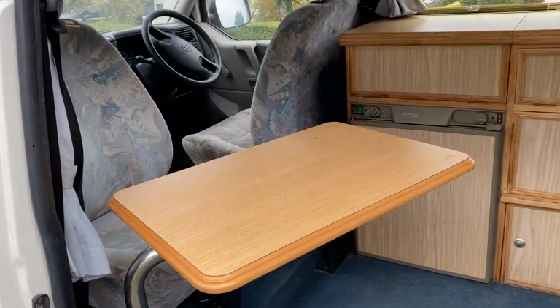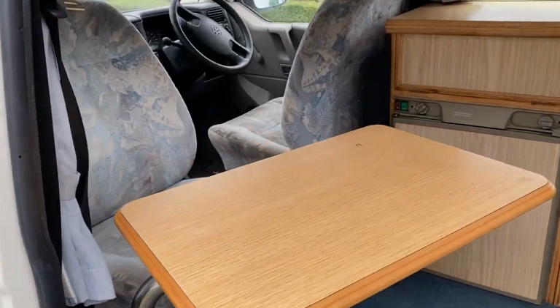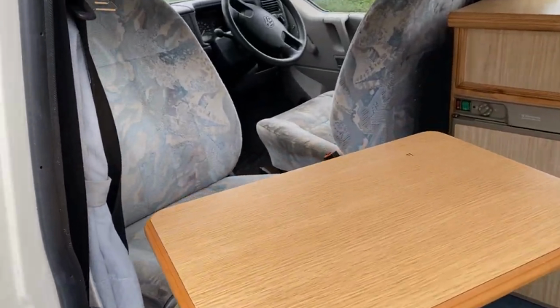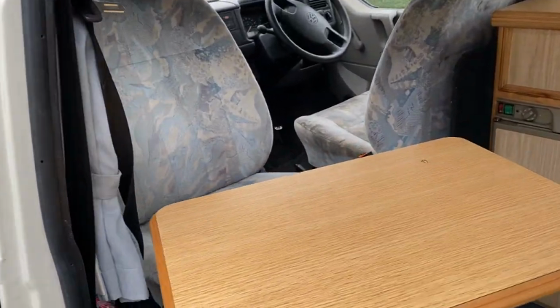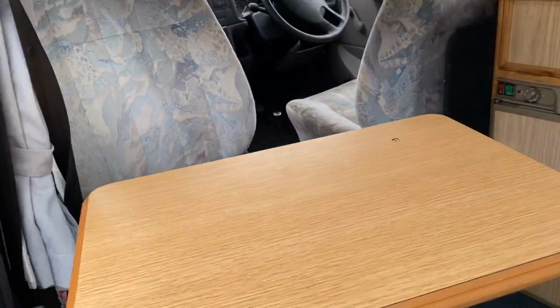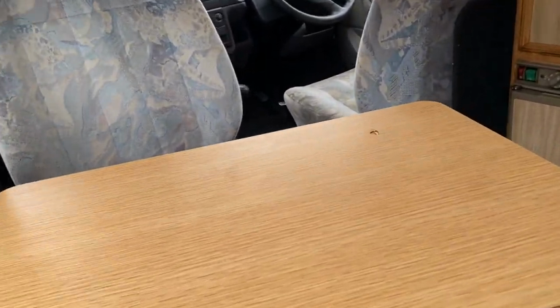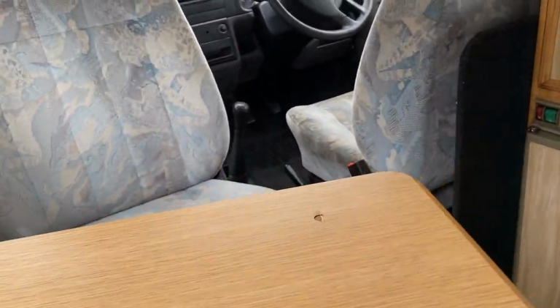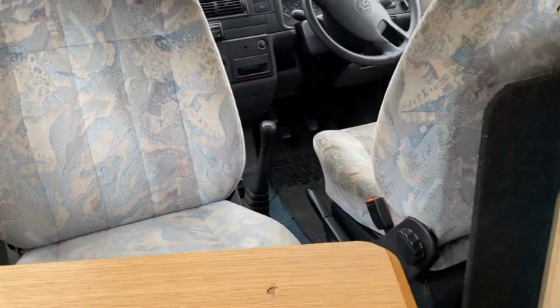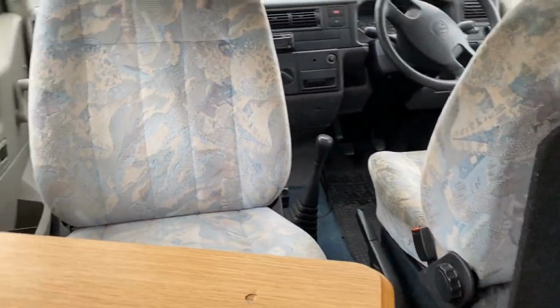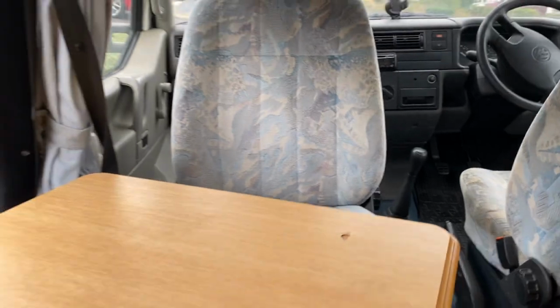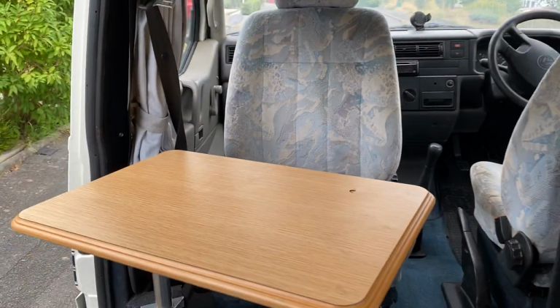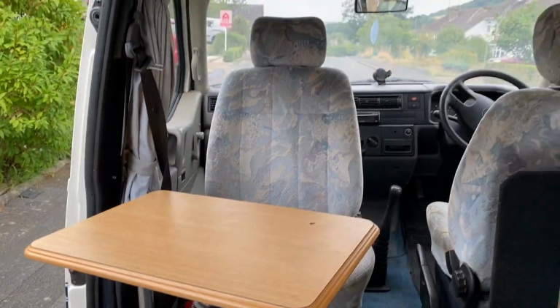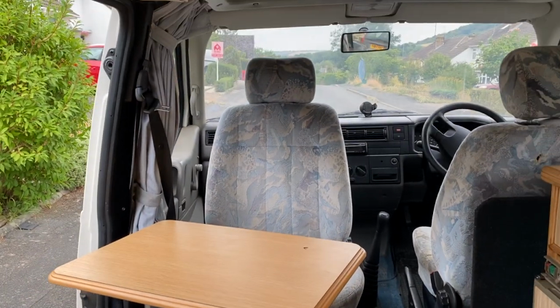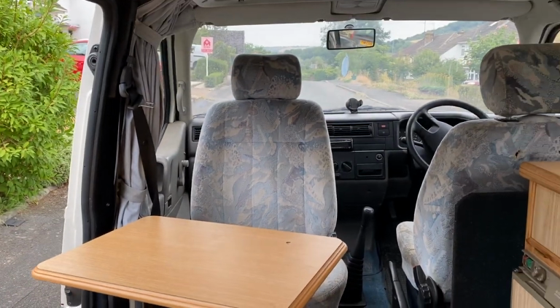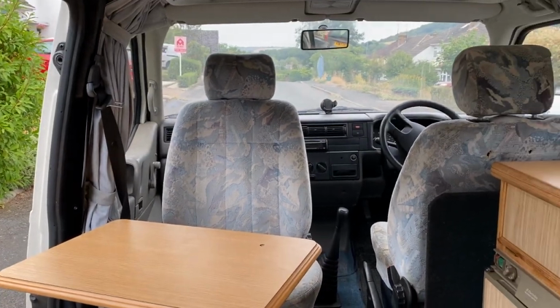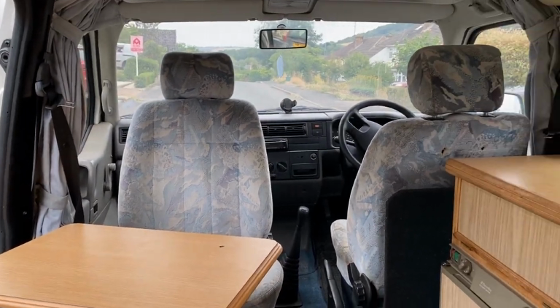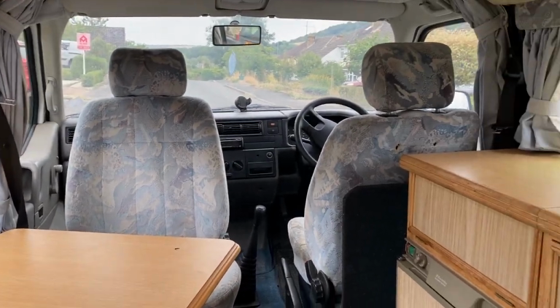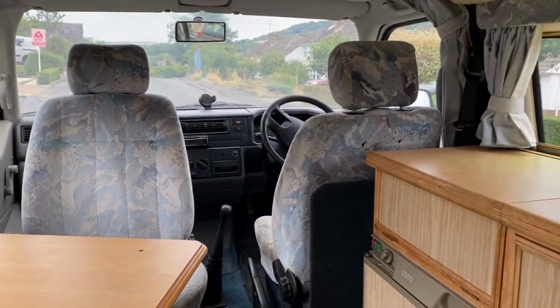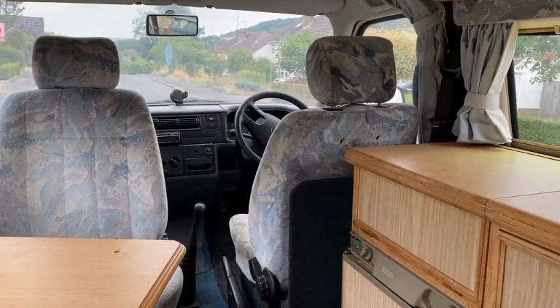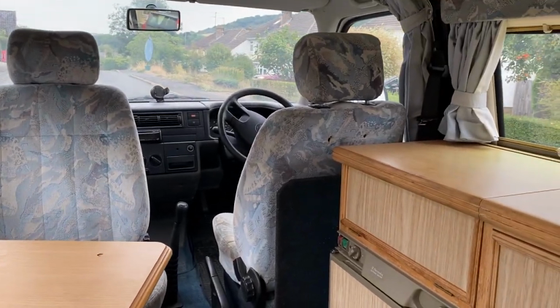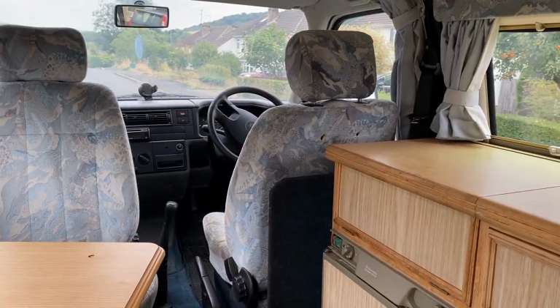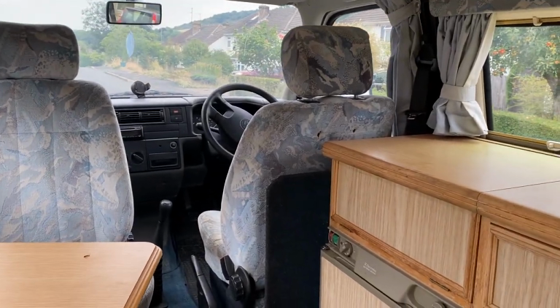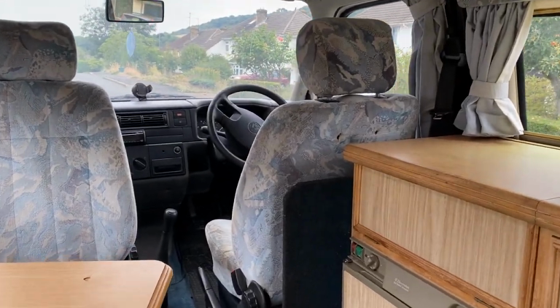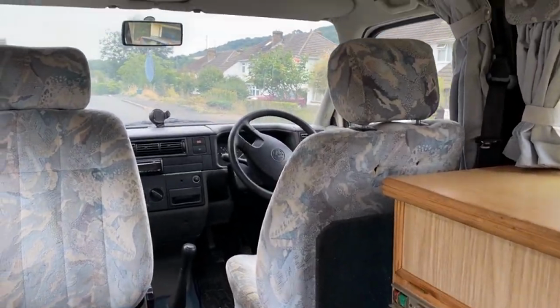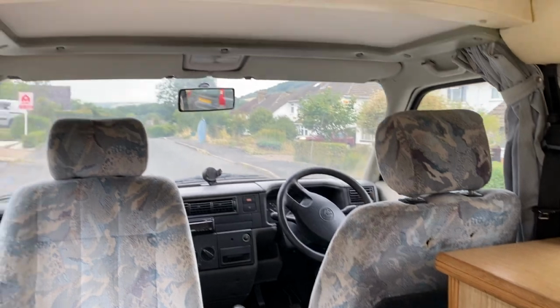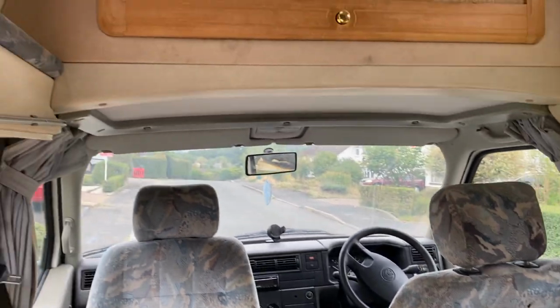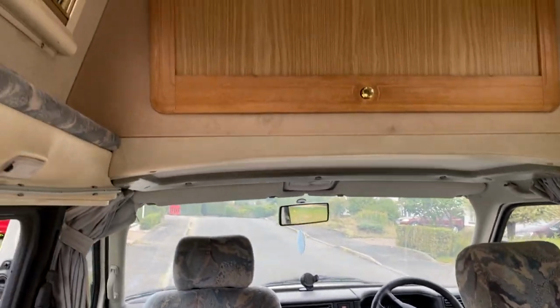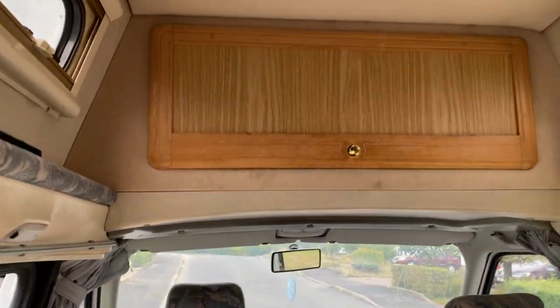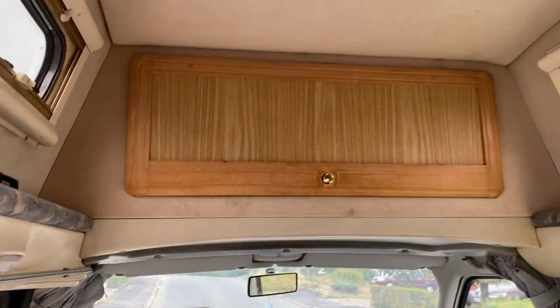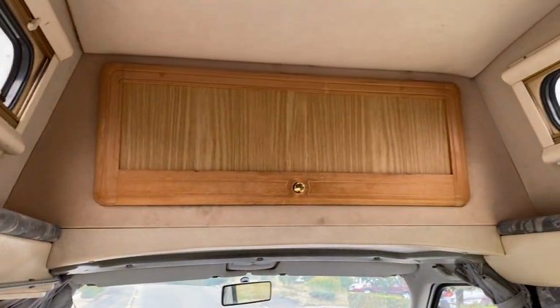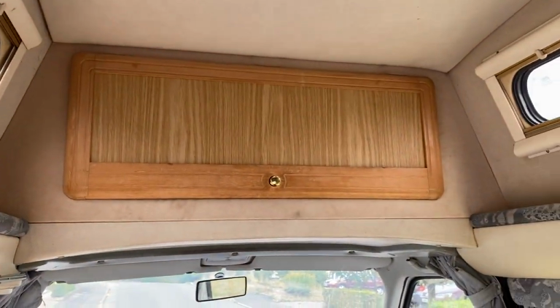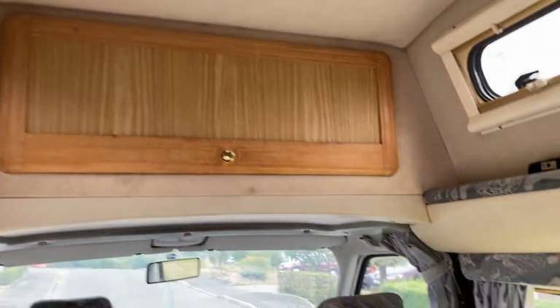It's got a swivel captain's chair, which turns around. And then on the inside, there is some storage at the top.